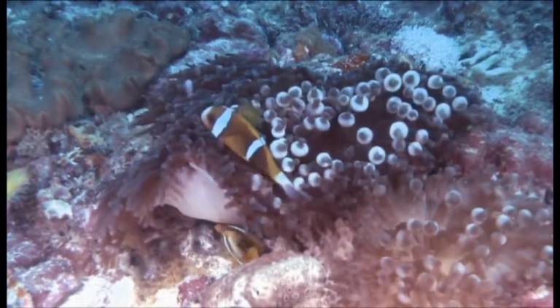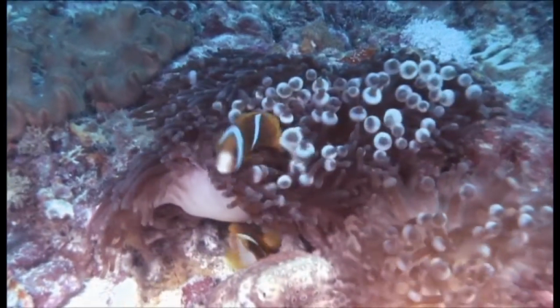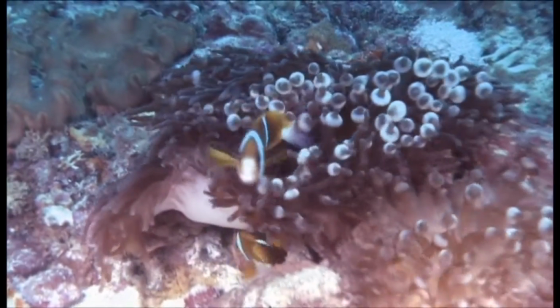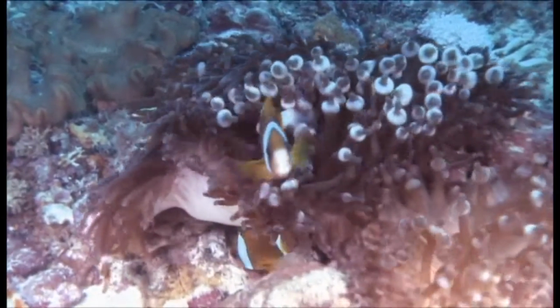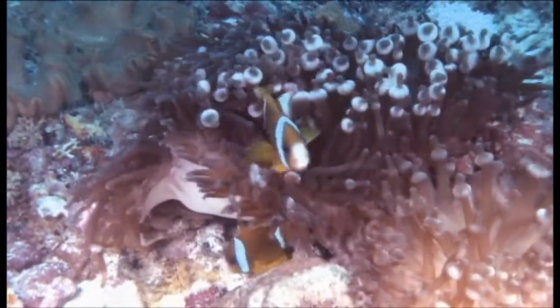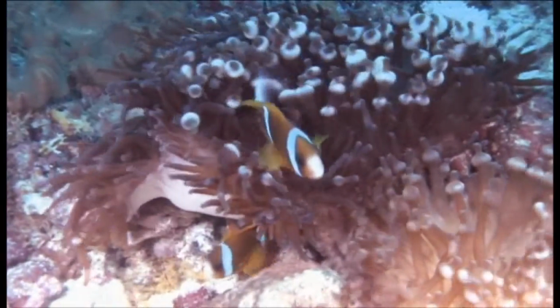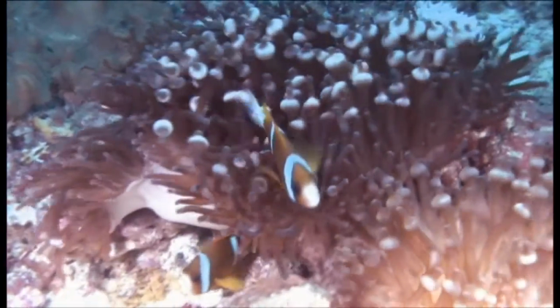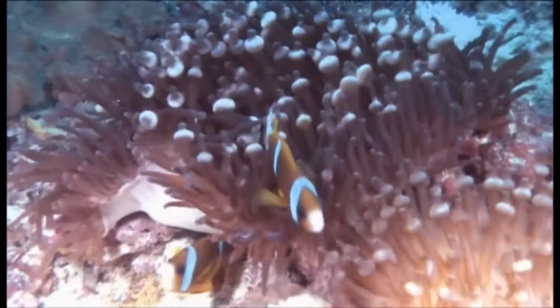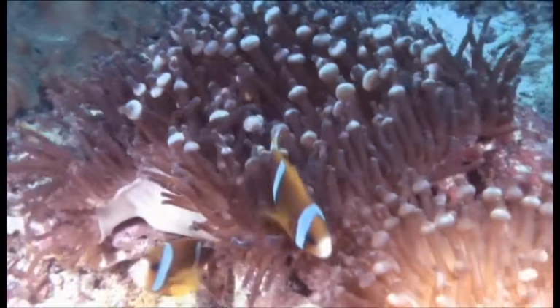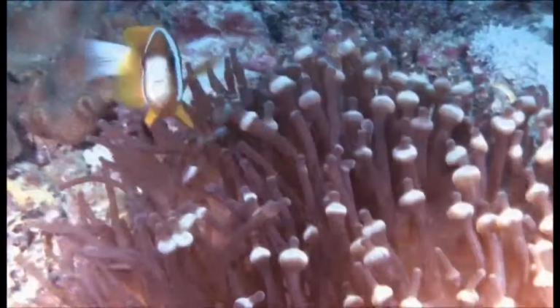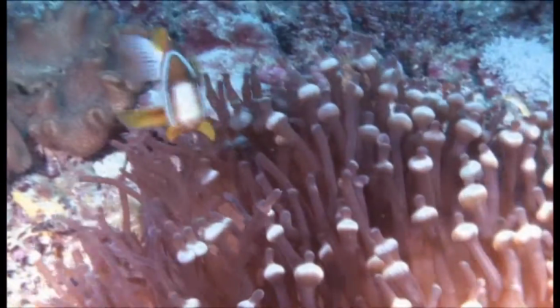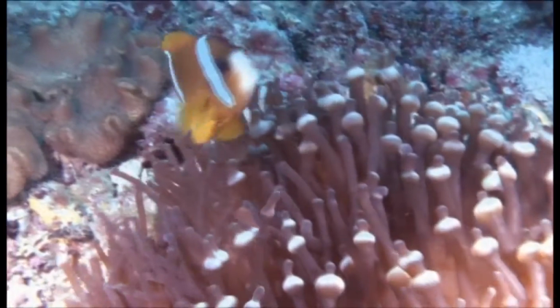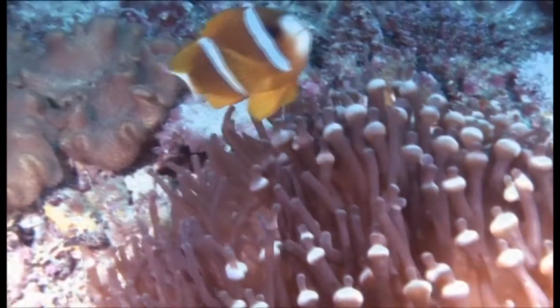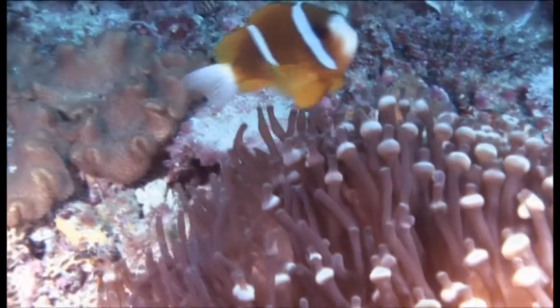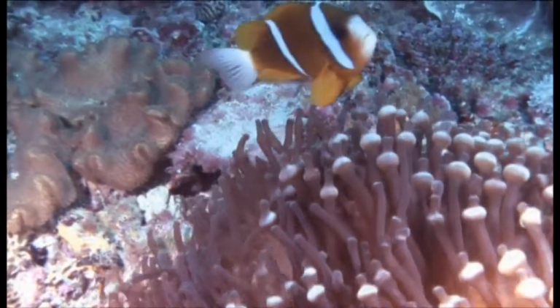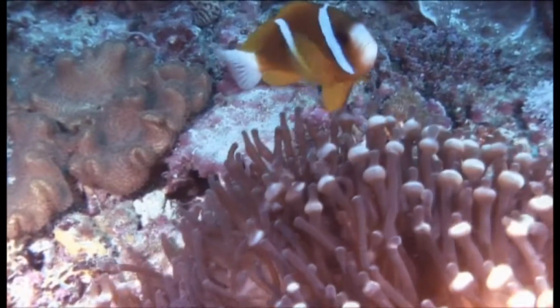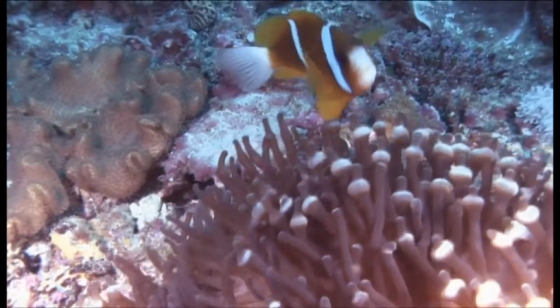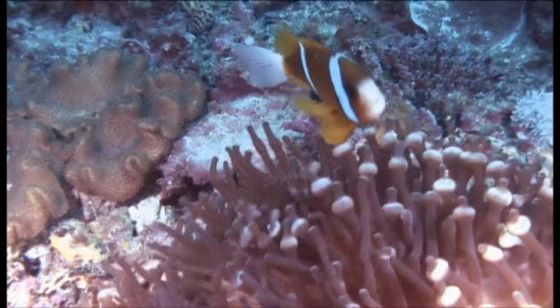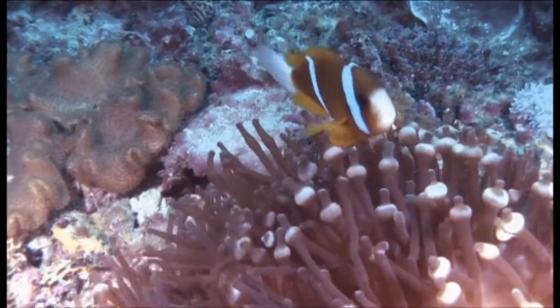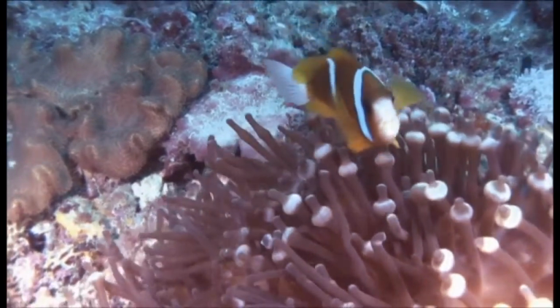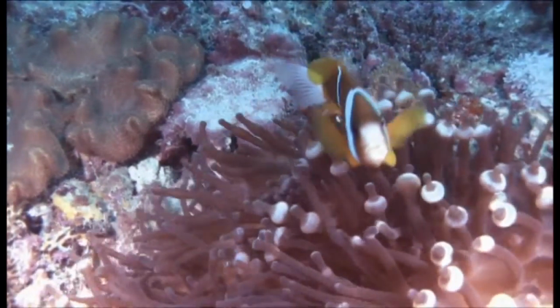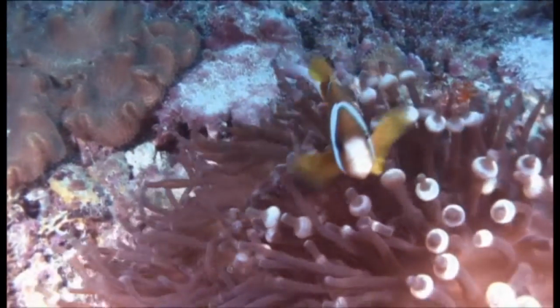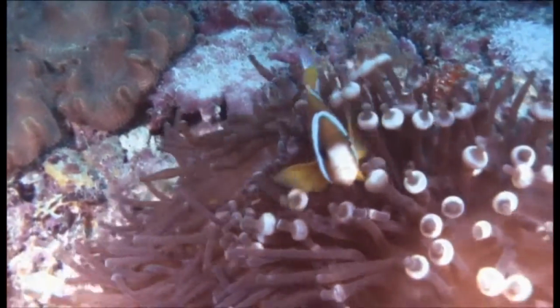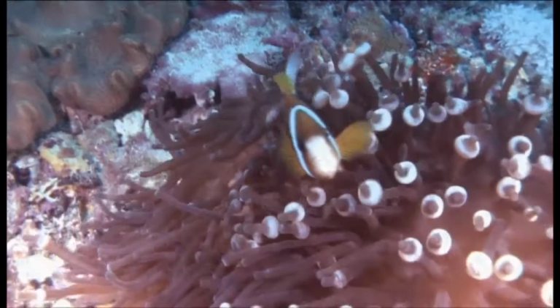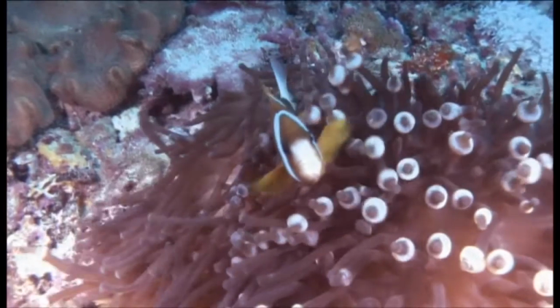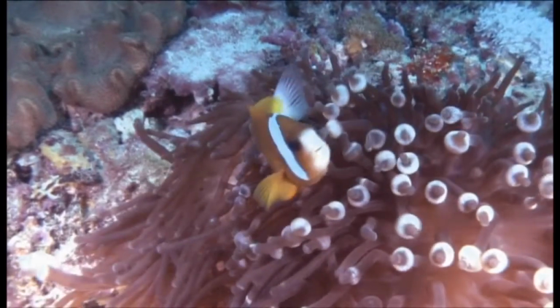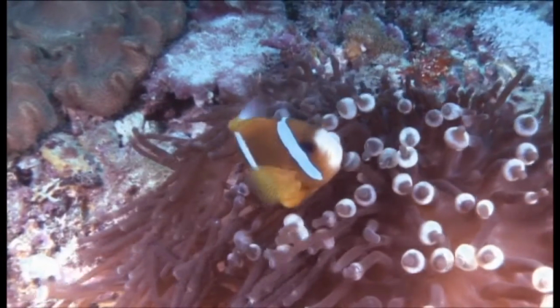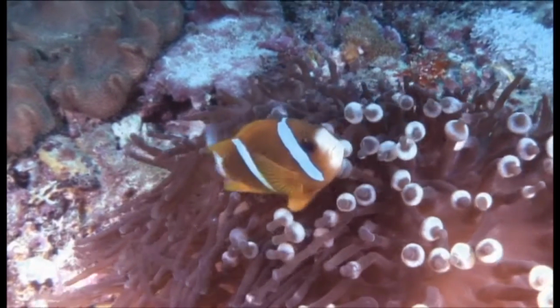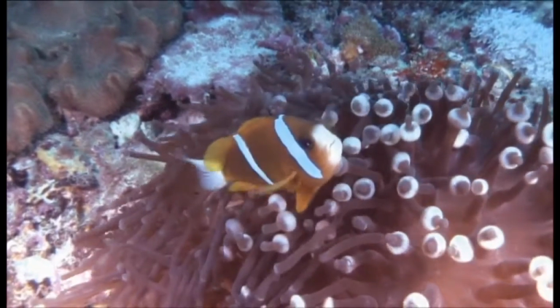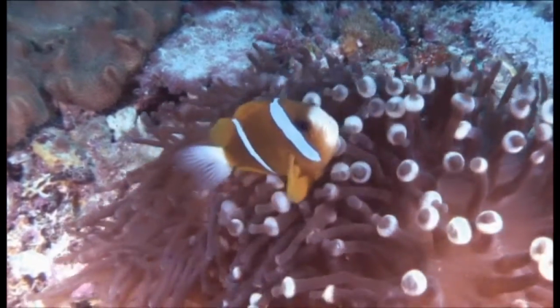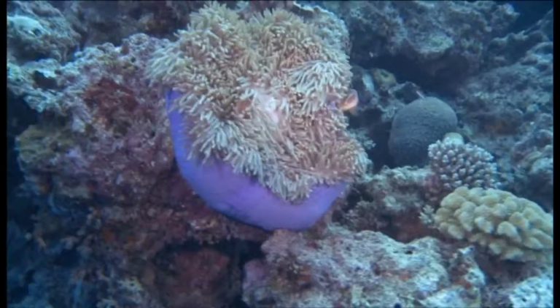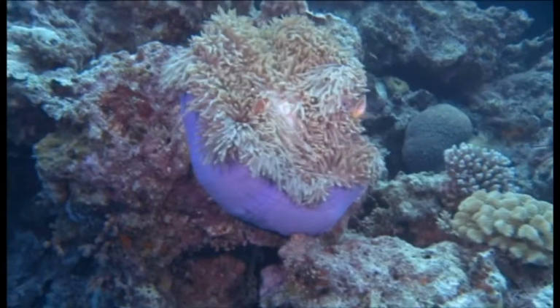Anemone fish are one of the crown jewels of the coral reef. They get their name from their habitat, as they are found within the tentacles of anemones in lagoons and outer reefs.